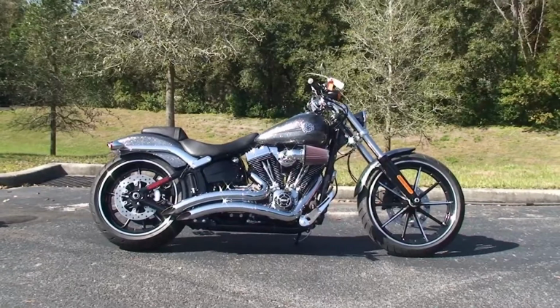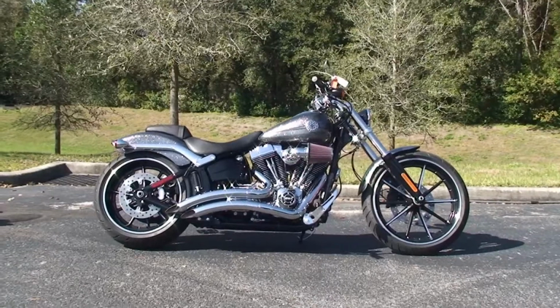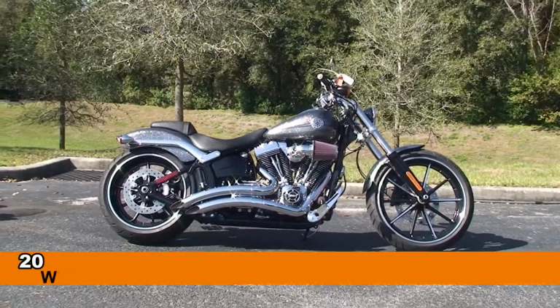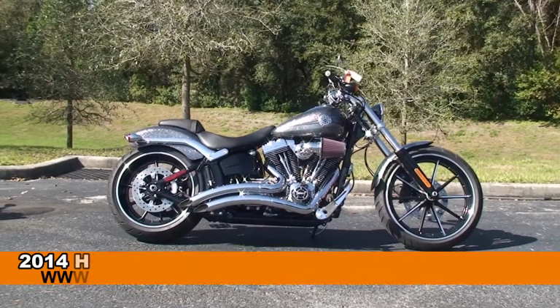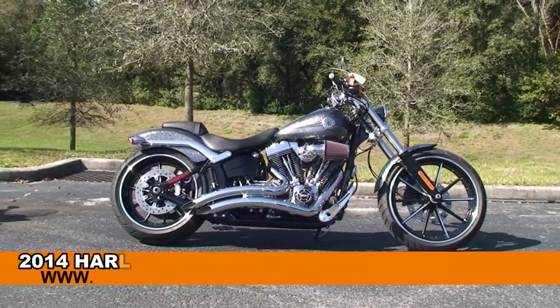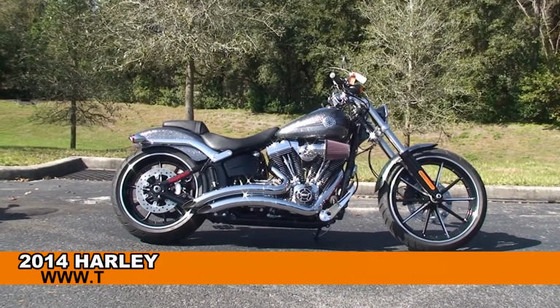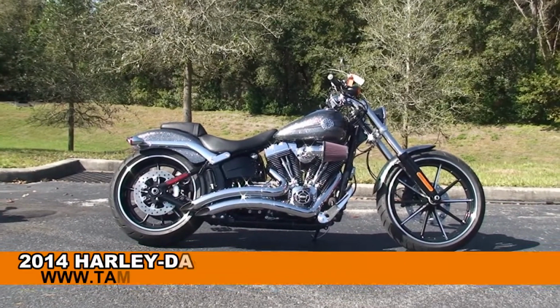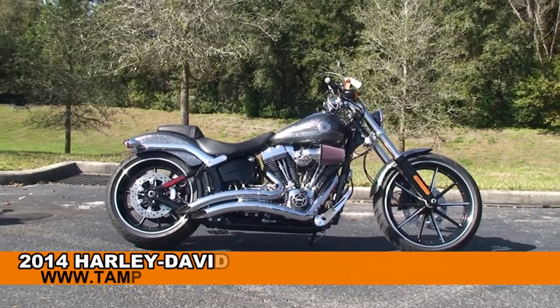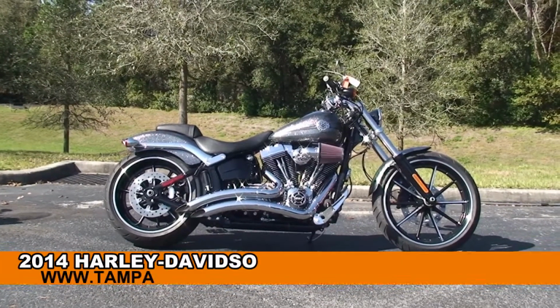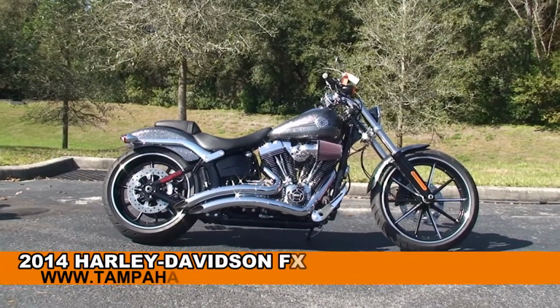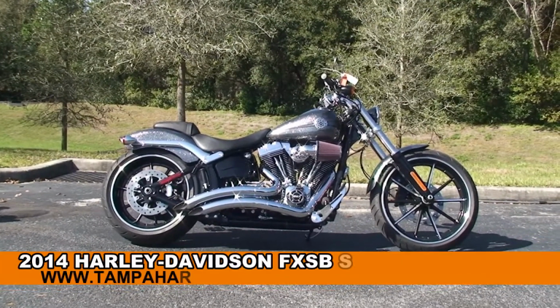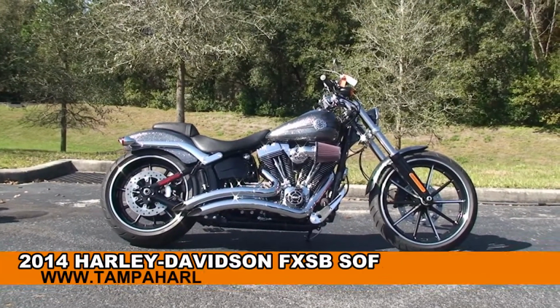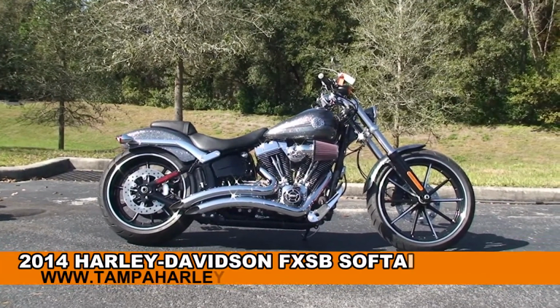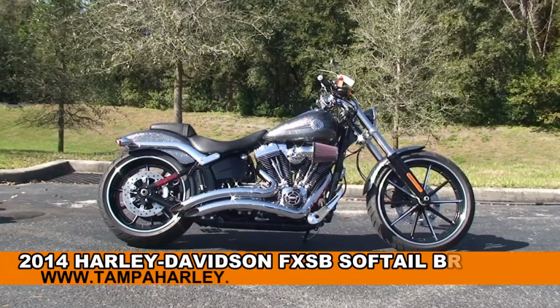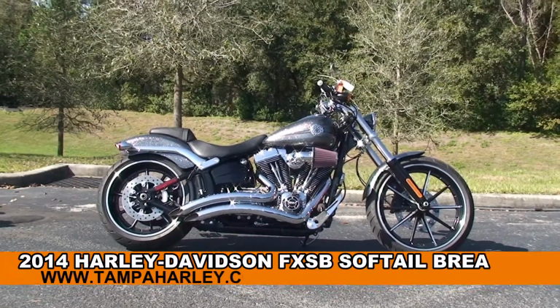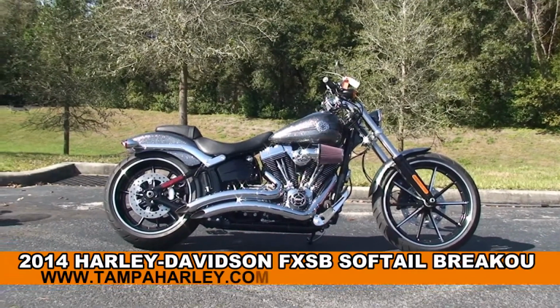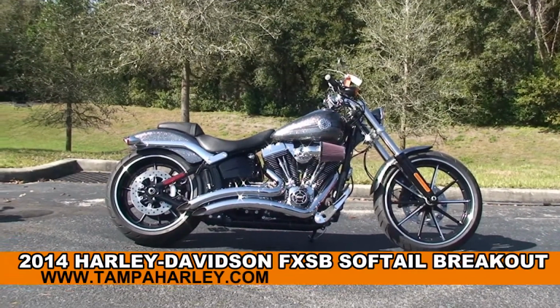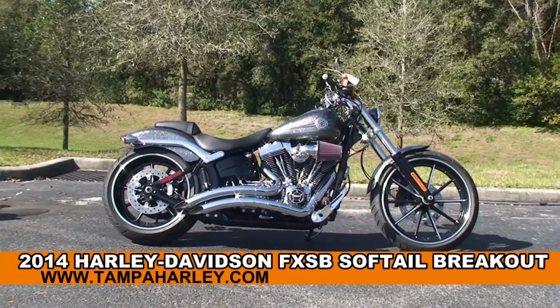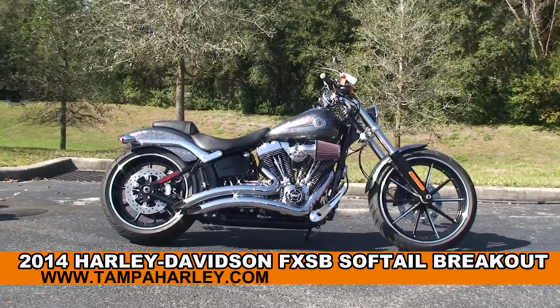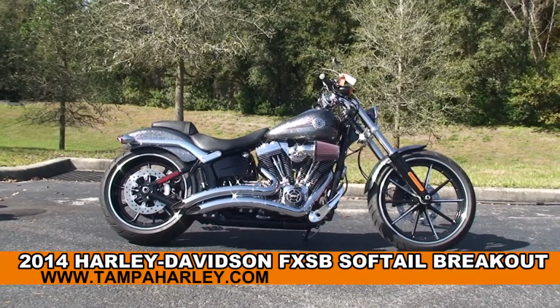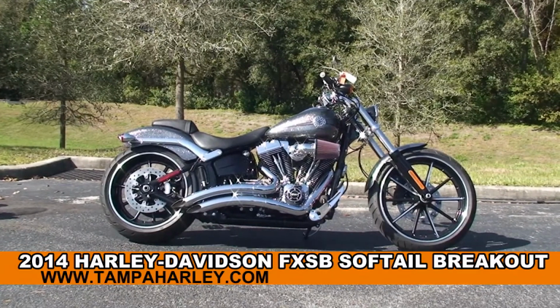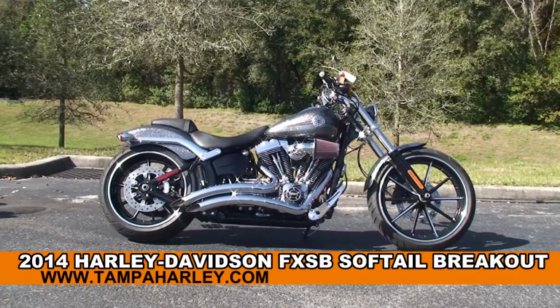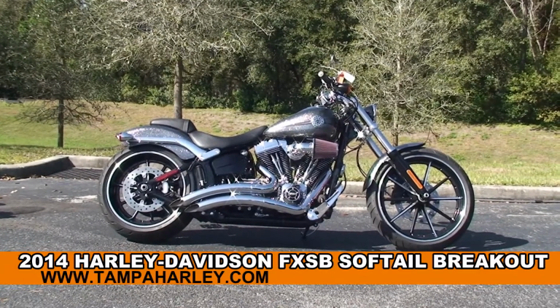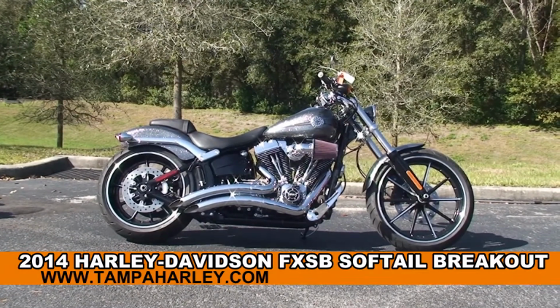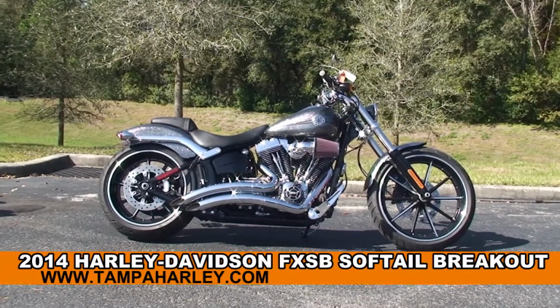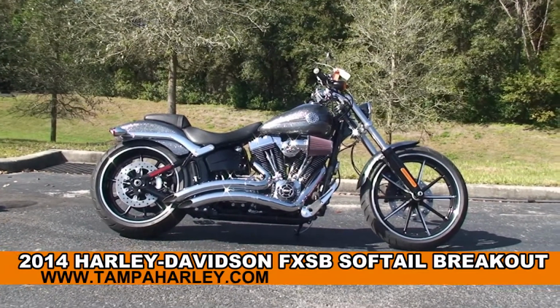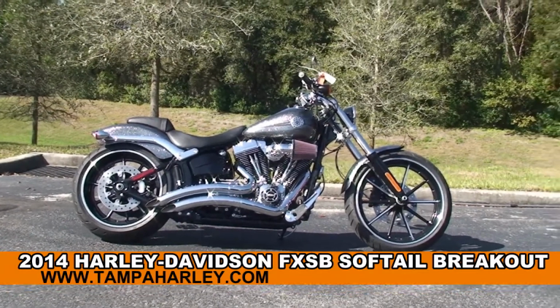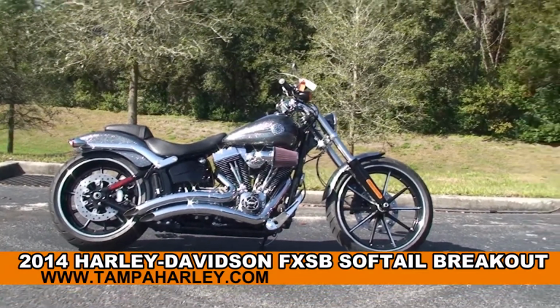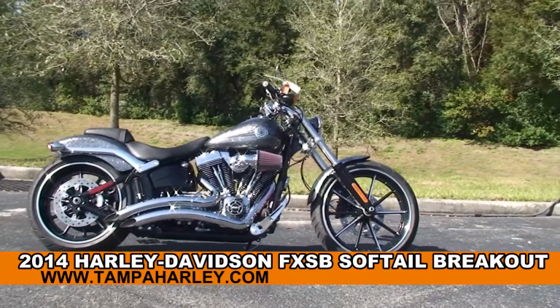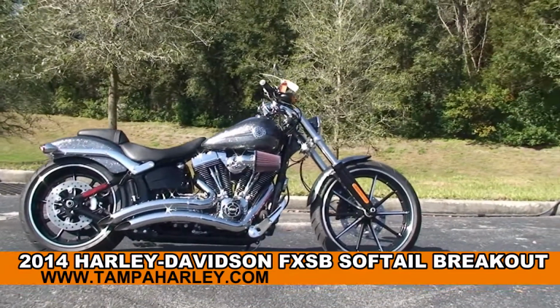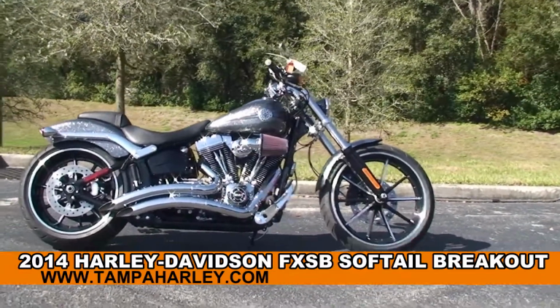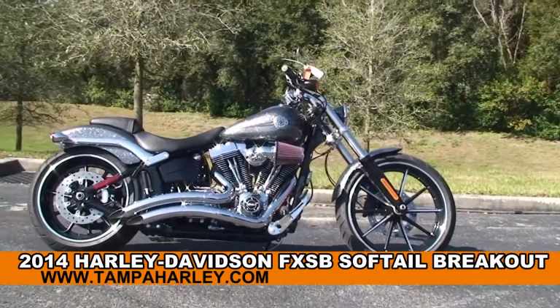Welcome everyone to the world-famous Harley-Davidson of New Port Richey. Today I've got for you this badass brand new 2014 Softail Breakout.